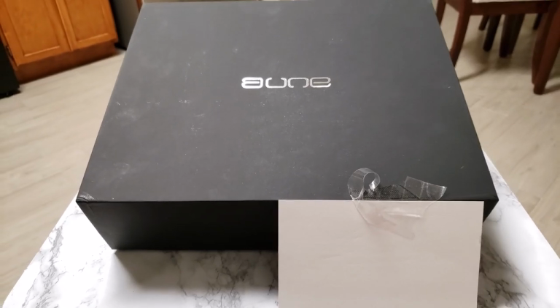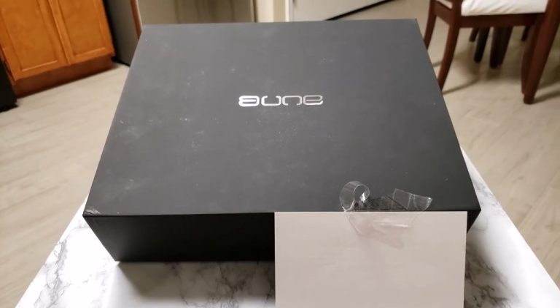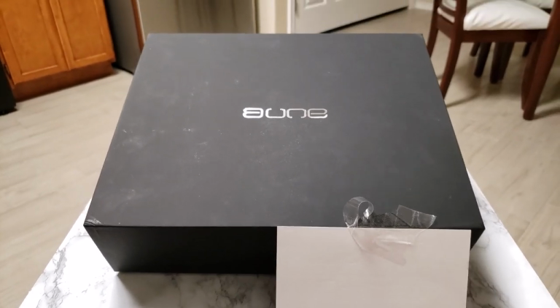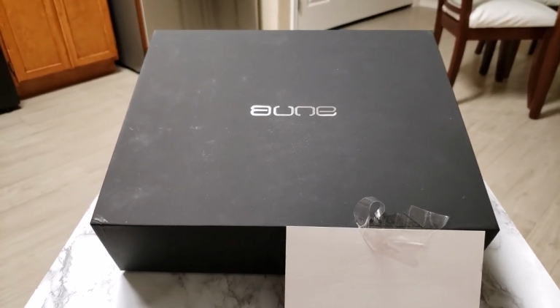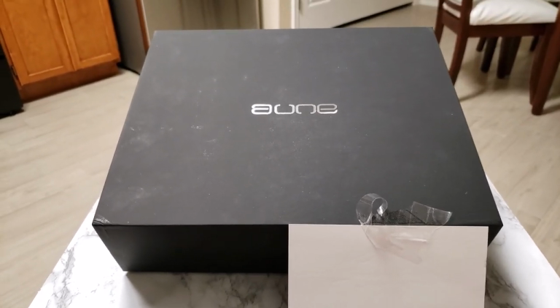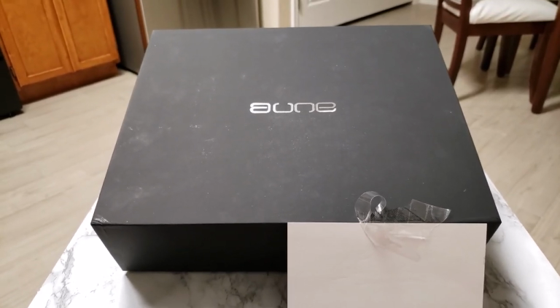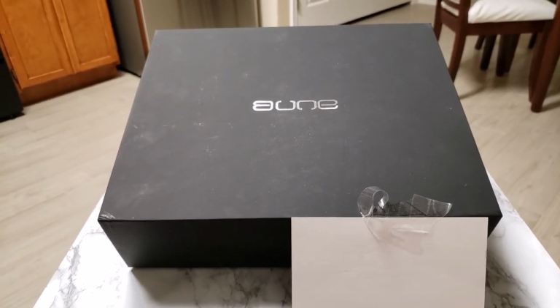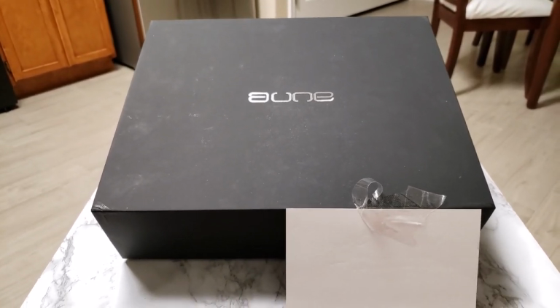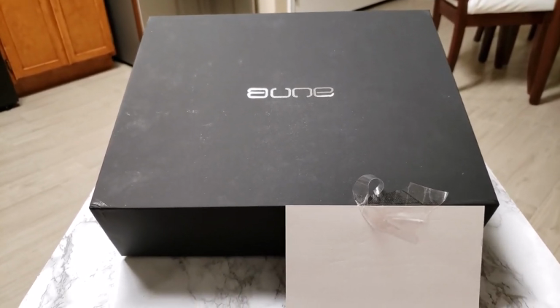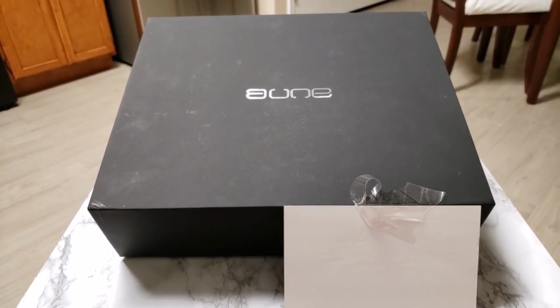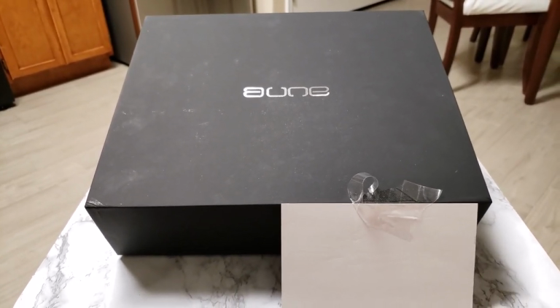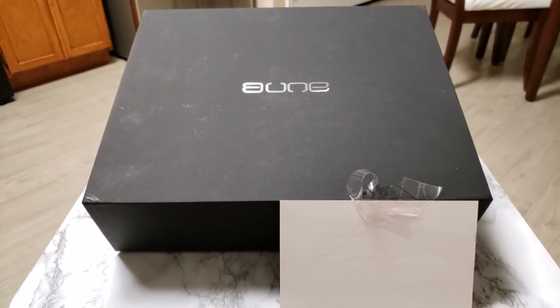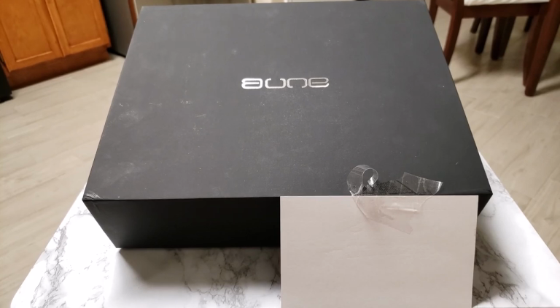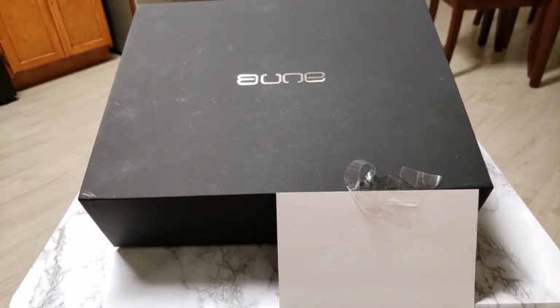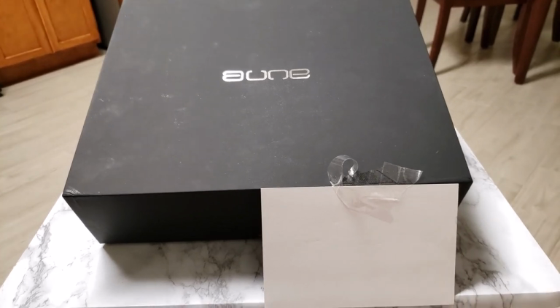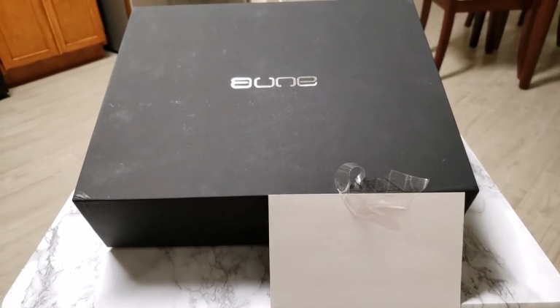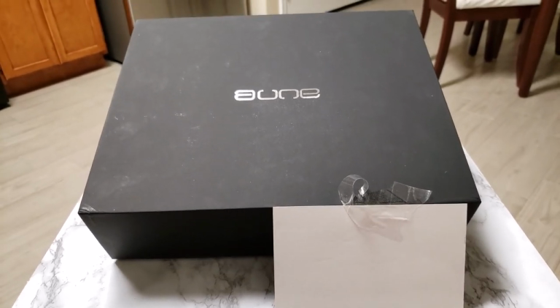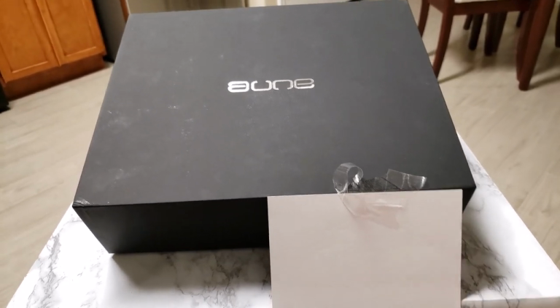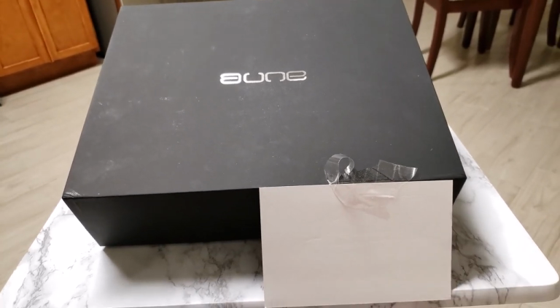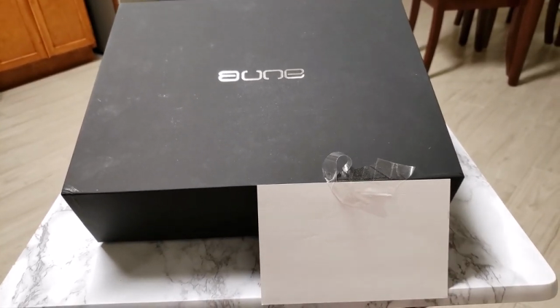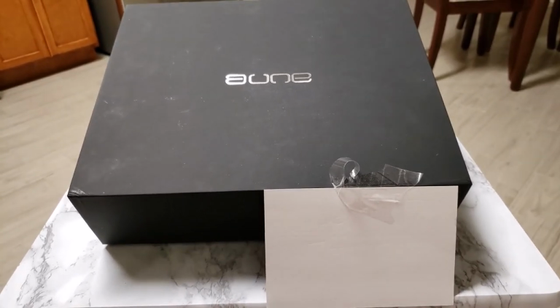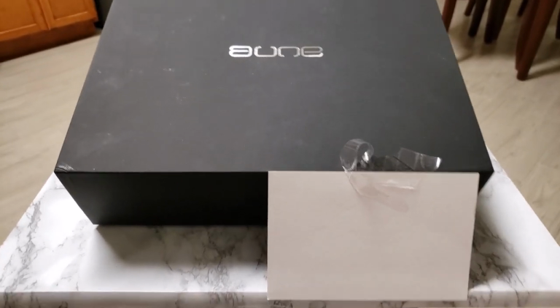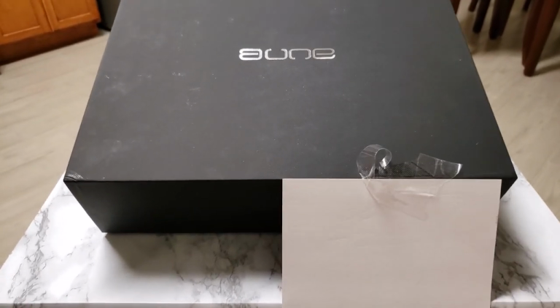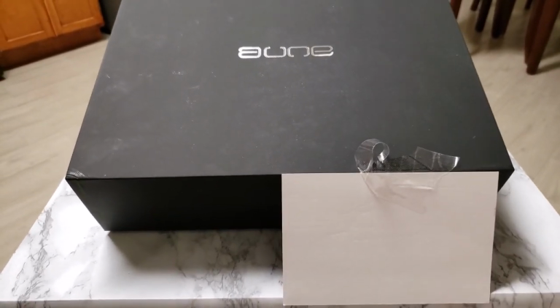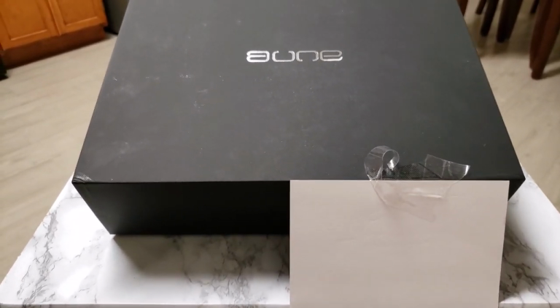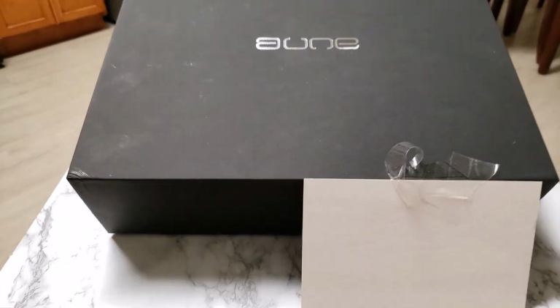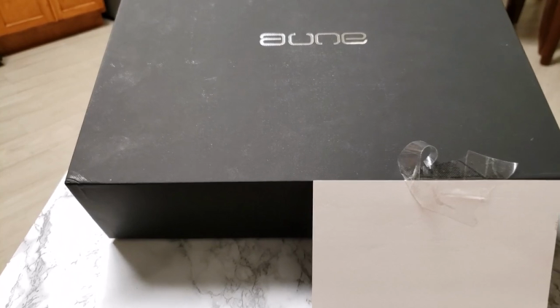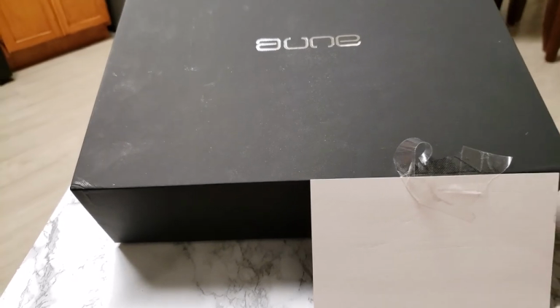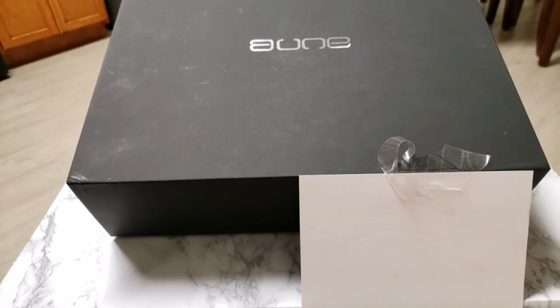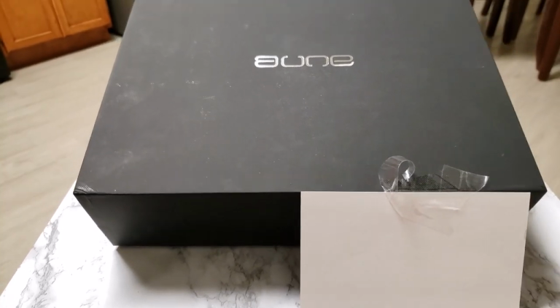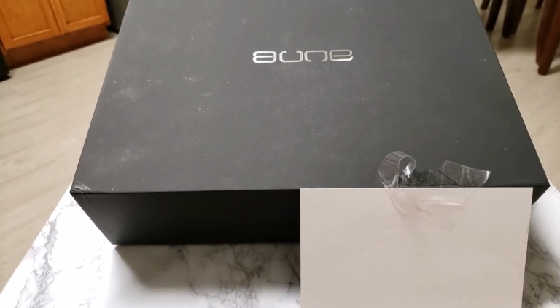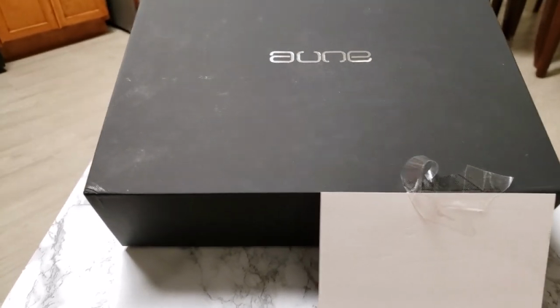The Aoun X7S. This right here is a special amp, and I say it's special because it's not an ordinary amp. This amp is a little different, and I'll get to why it is in a bit.